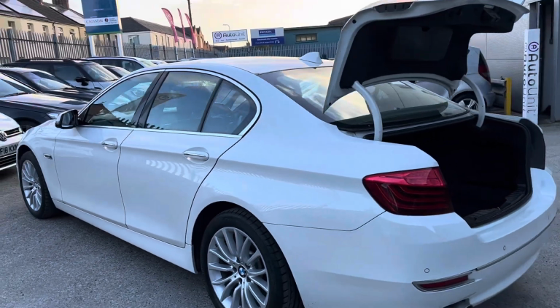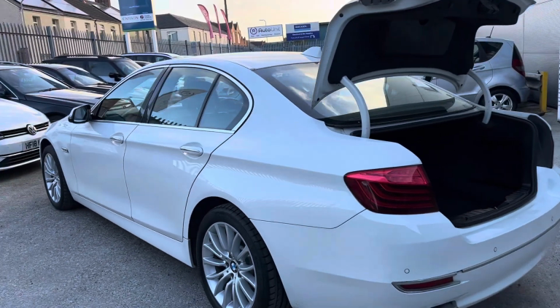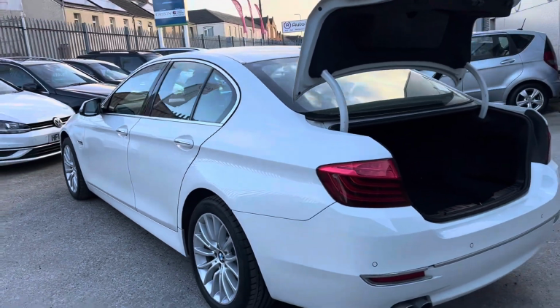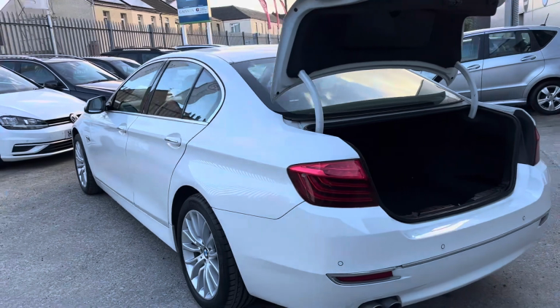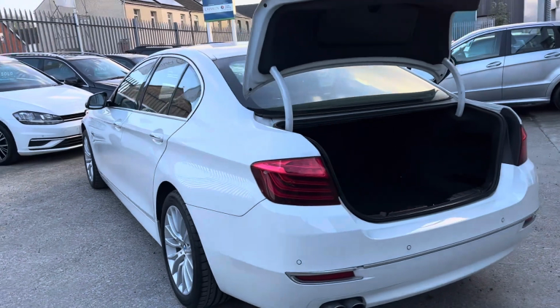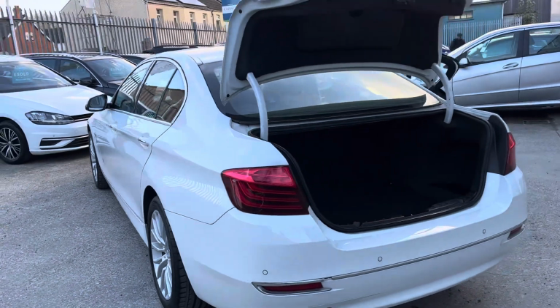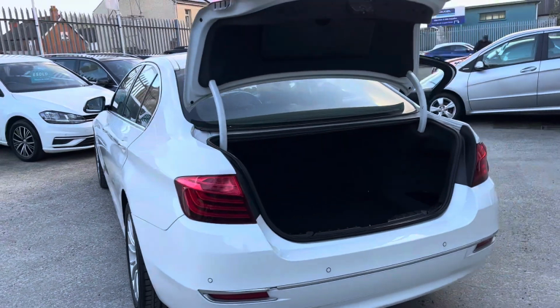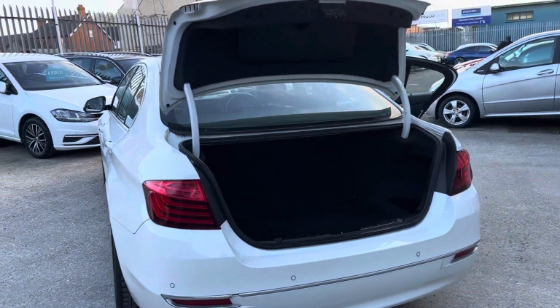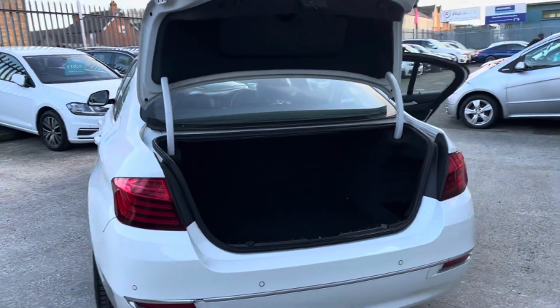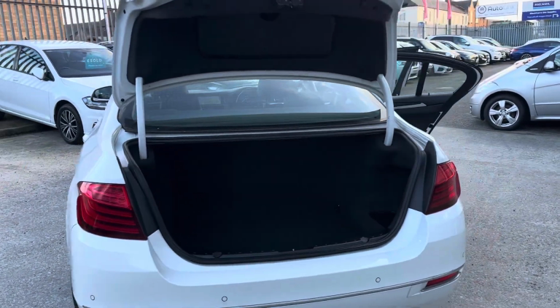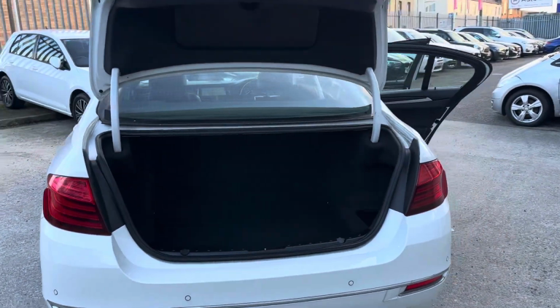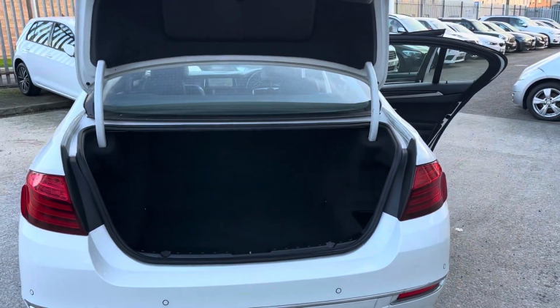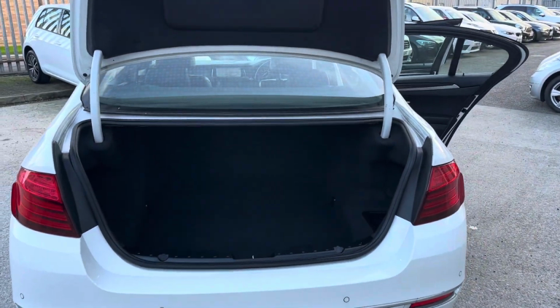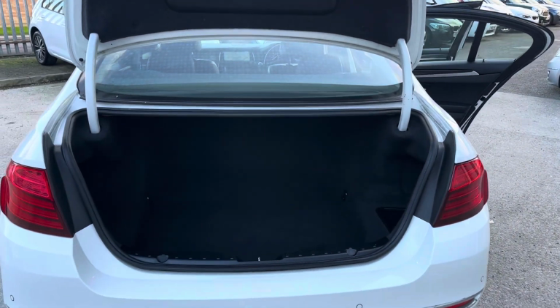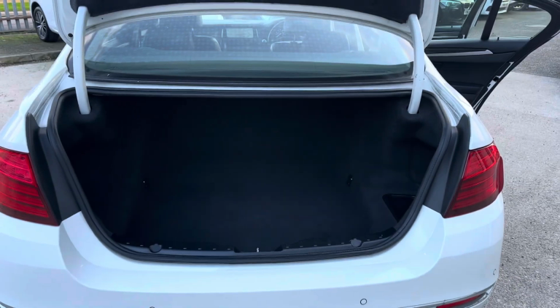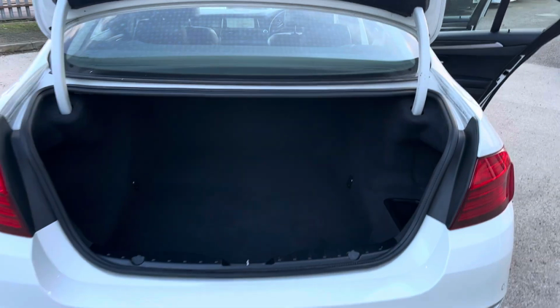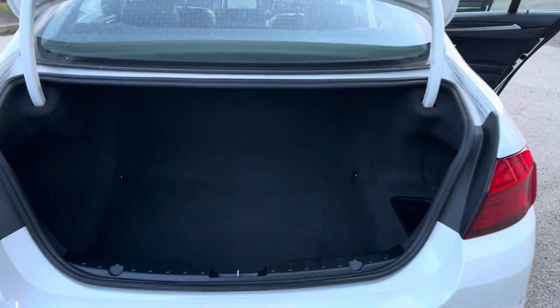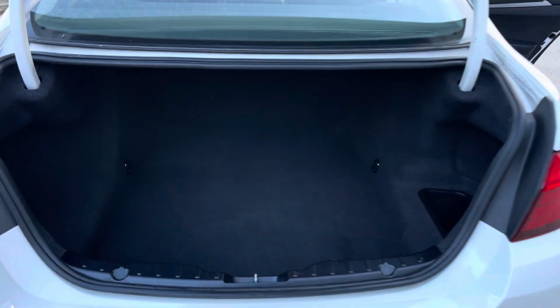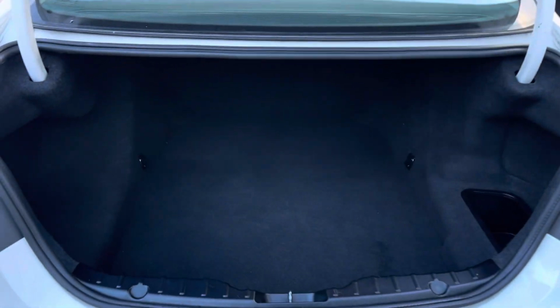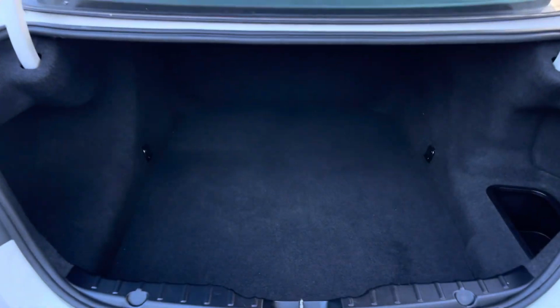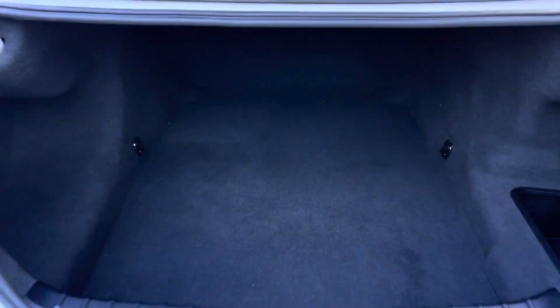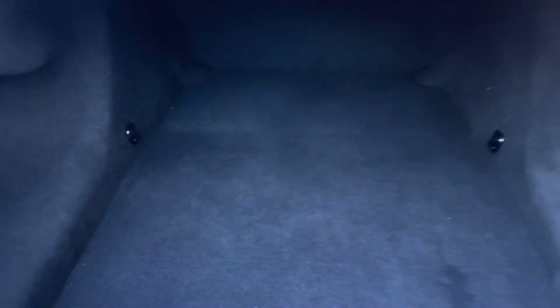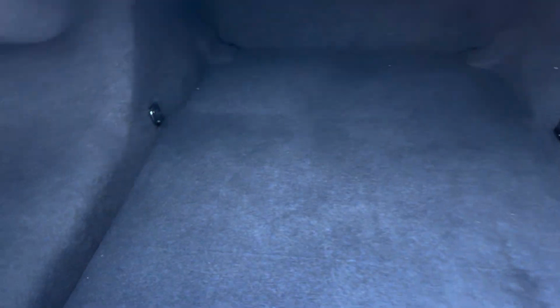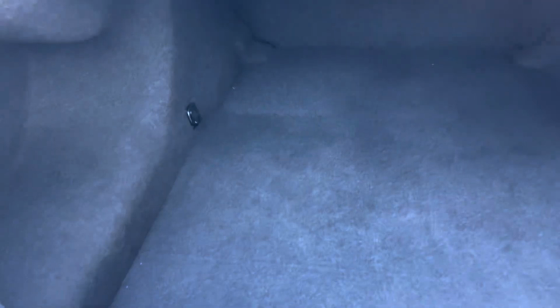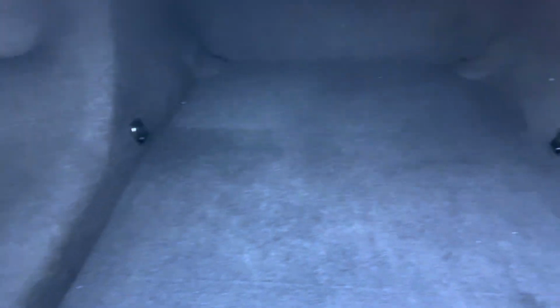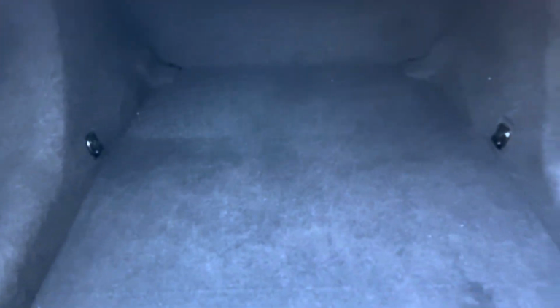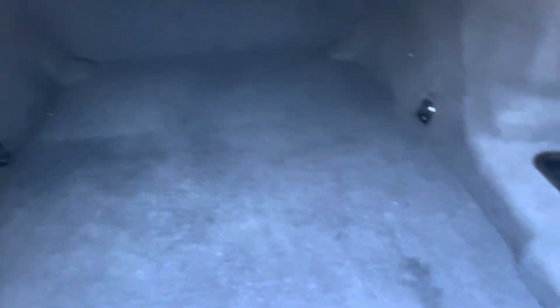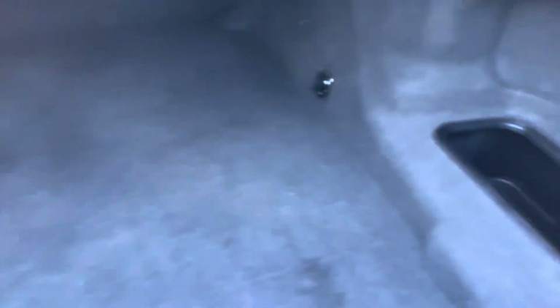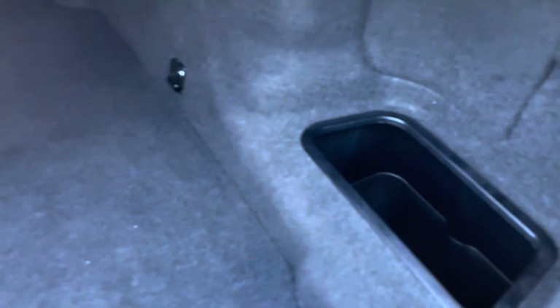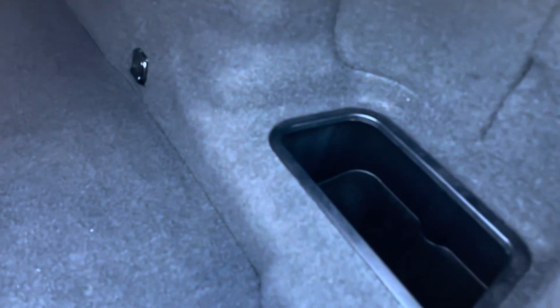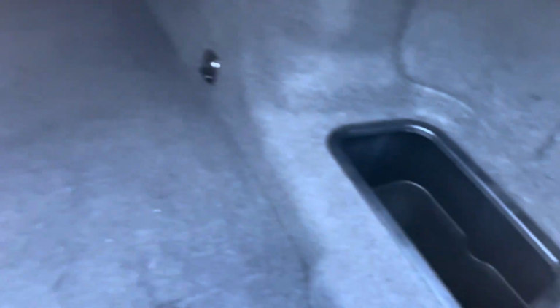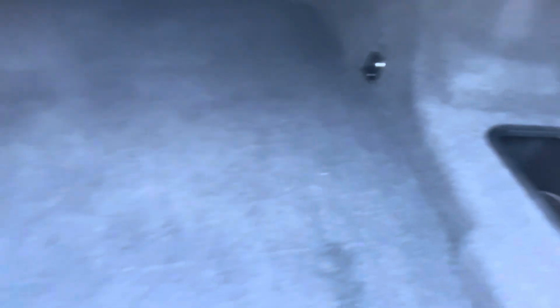Coming around to the rear, we've got rear parking sensors and a really good sized boot. The boot itself has some handy tethering points and some storage down there as well.